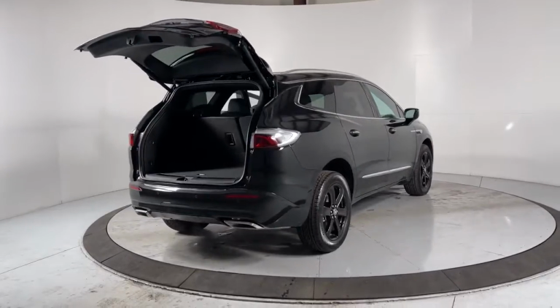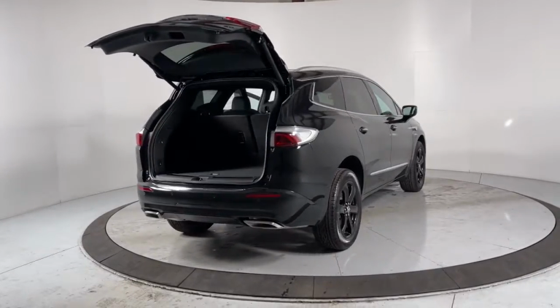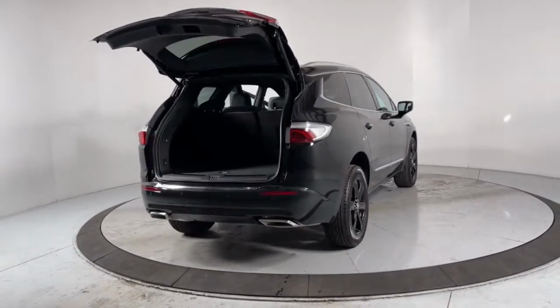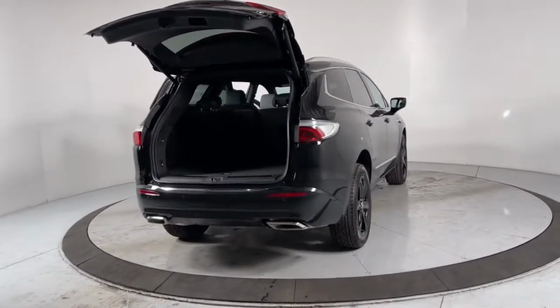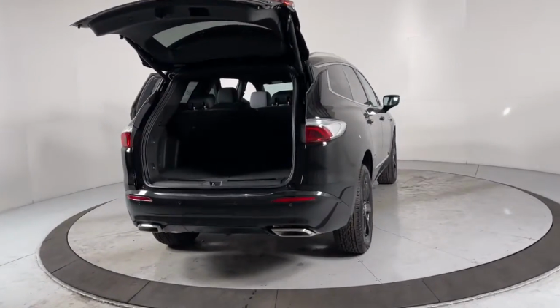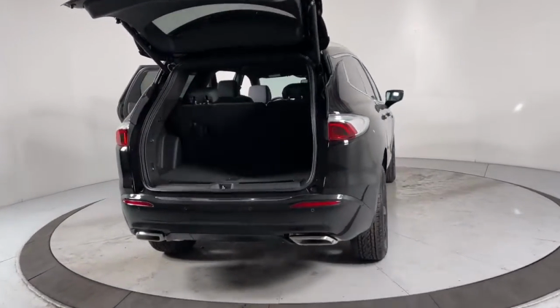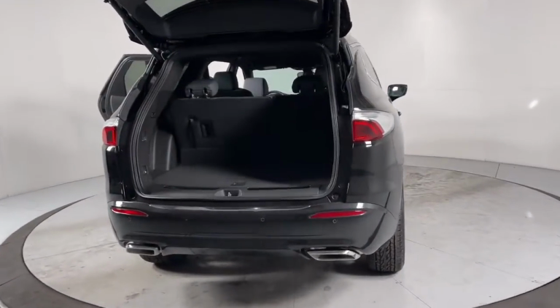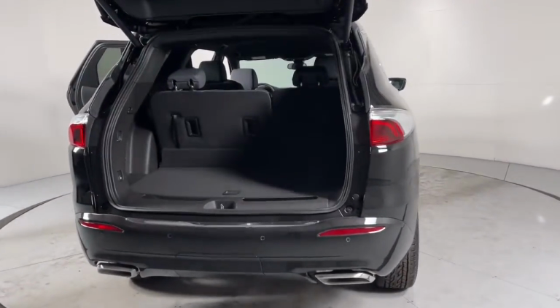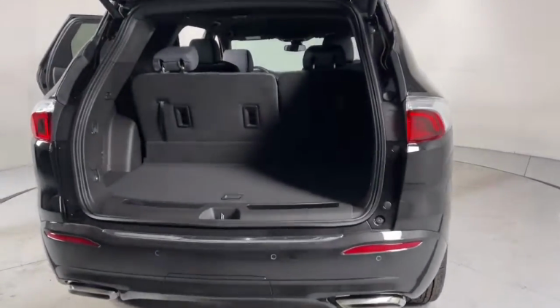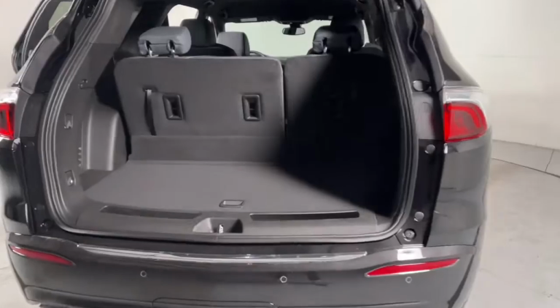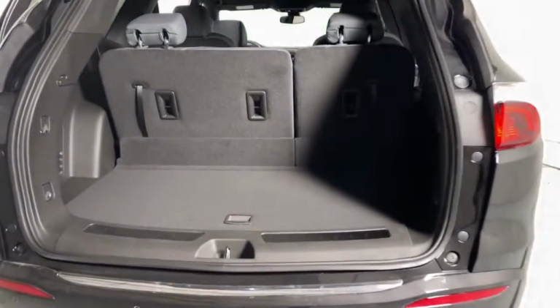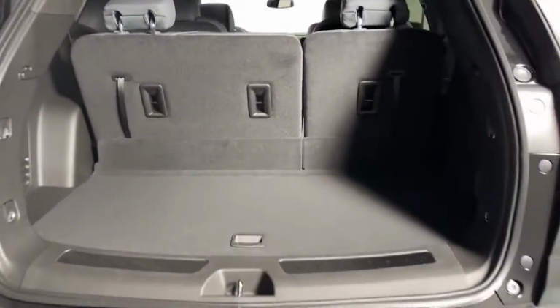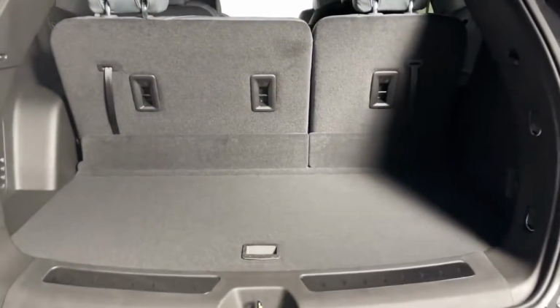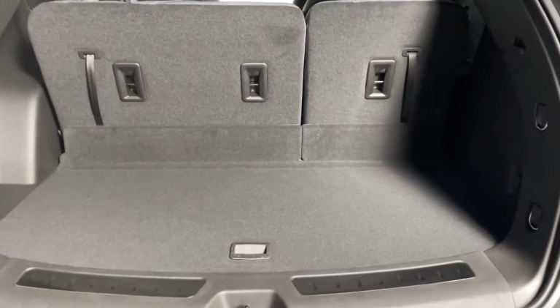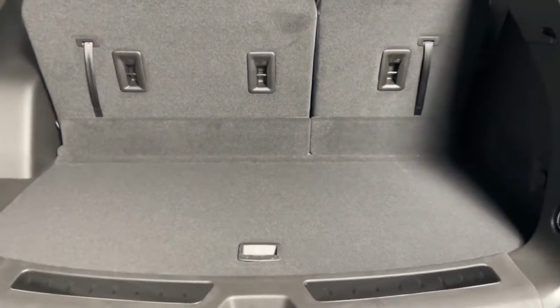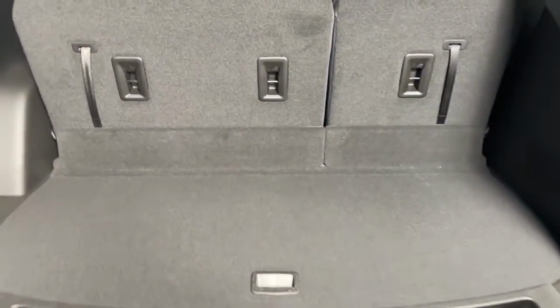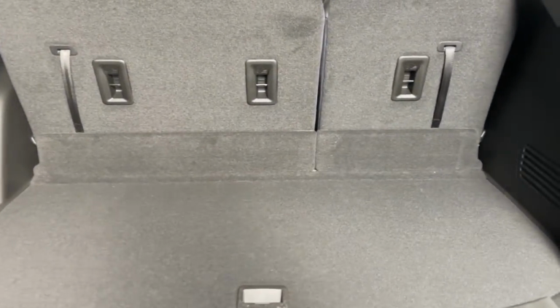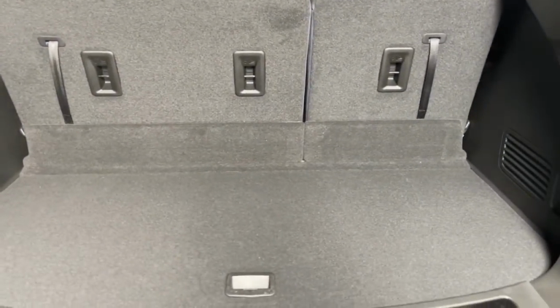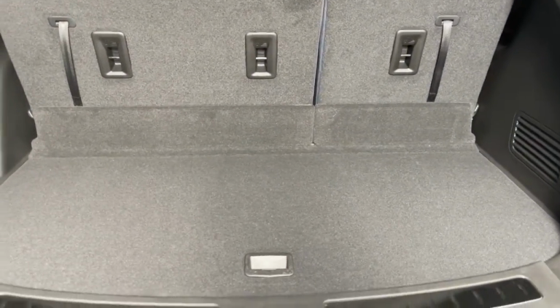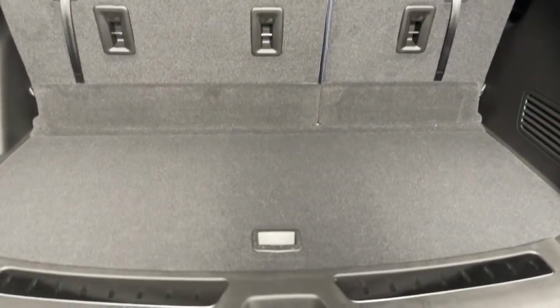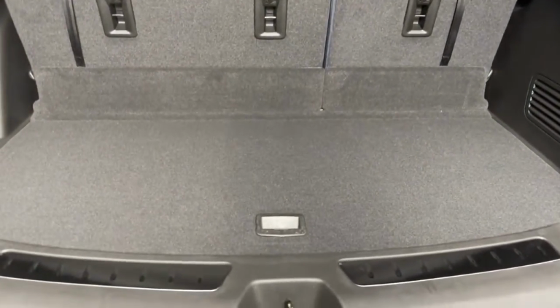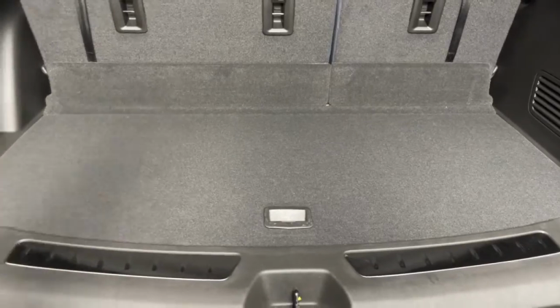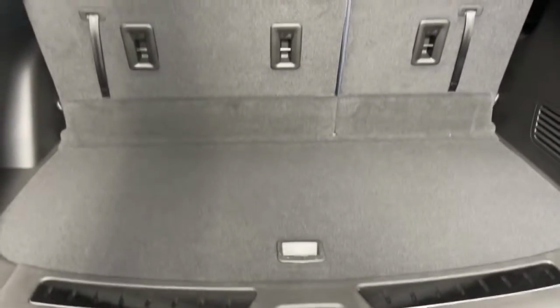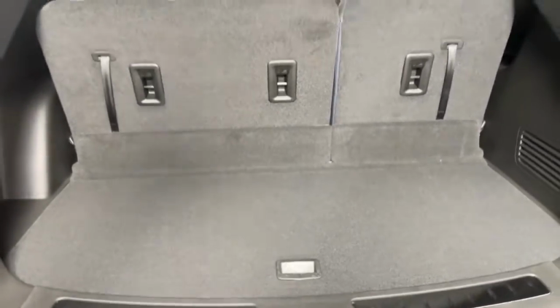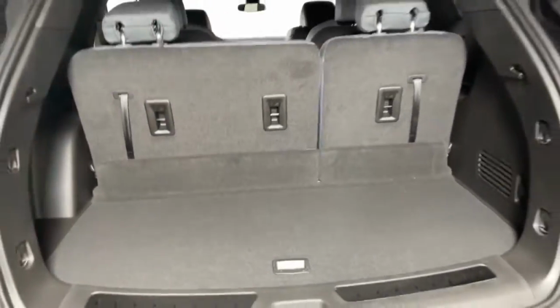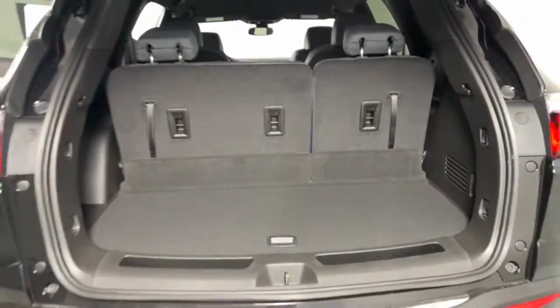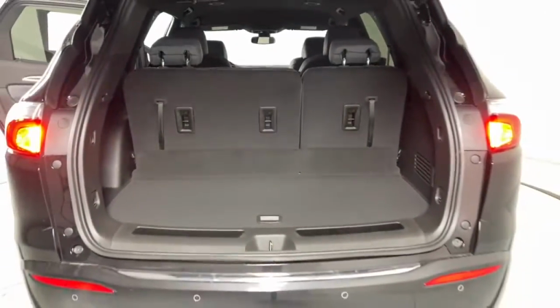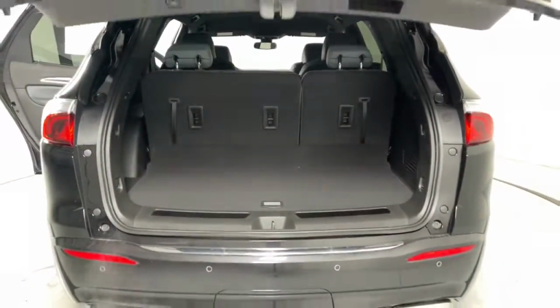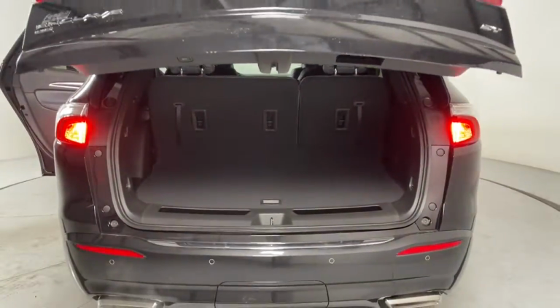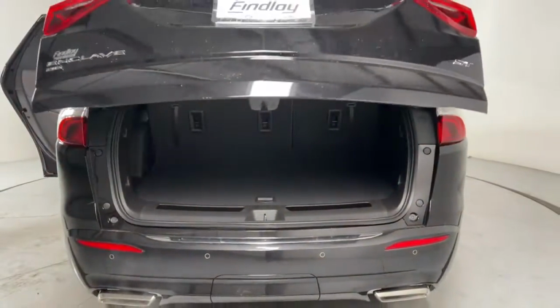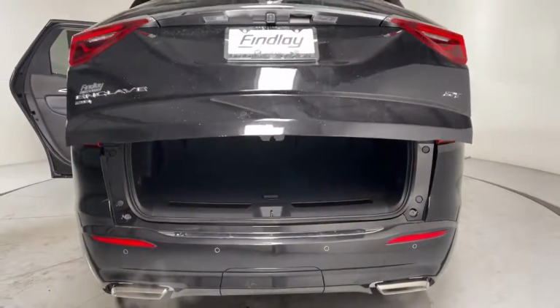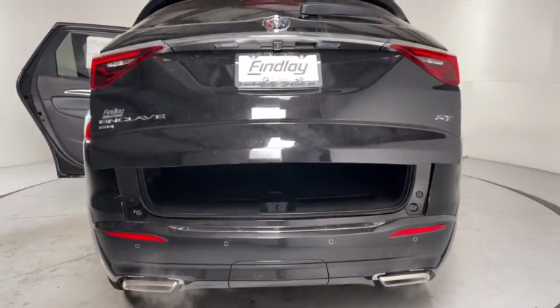Wireless Apple CarPlay and or Android Auto, keyless entry, heated driver seat, premium sound system, power lift gate, power passenger seat, satellite radio, heated mirrors, rear AC, alarm.